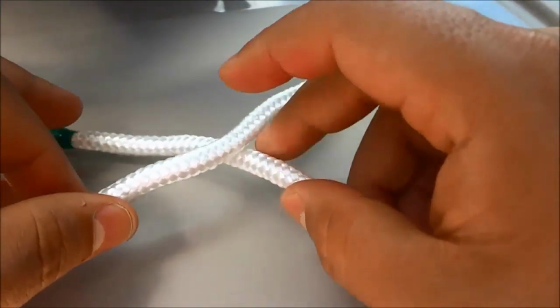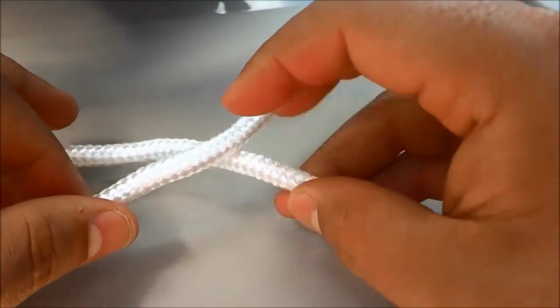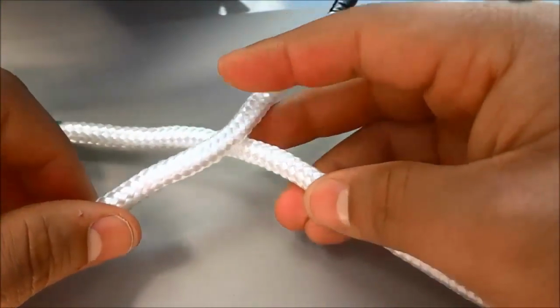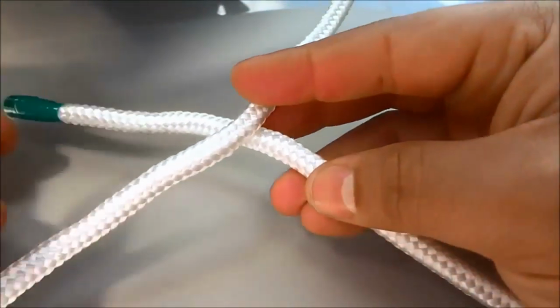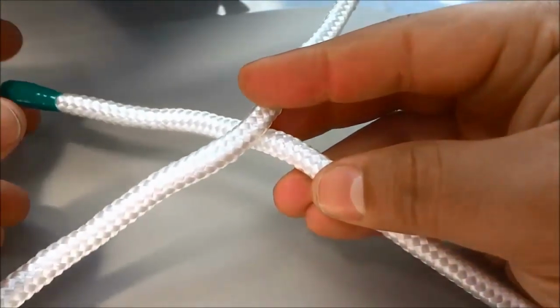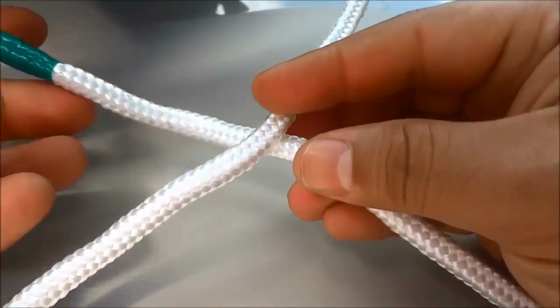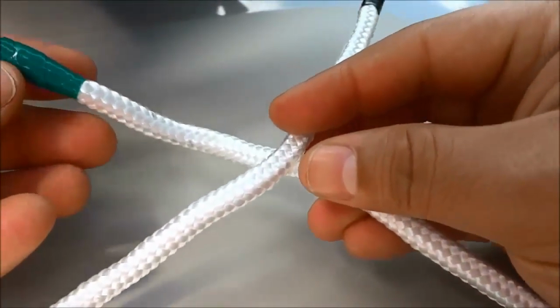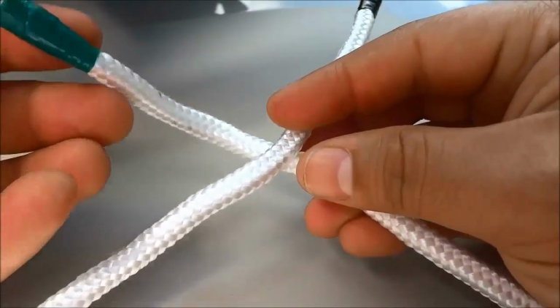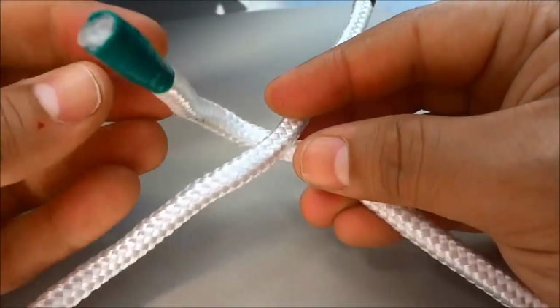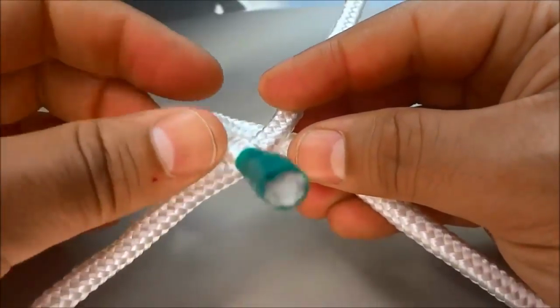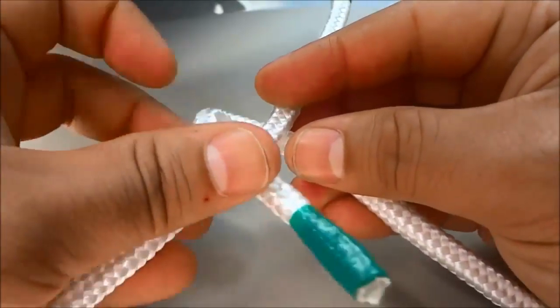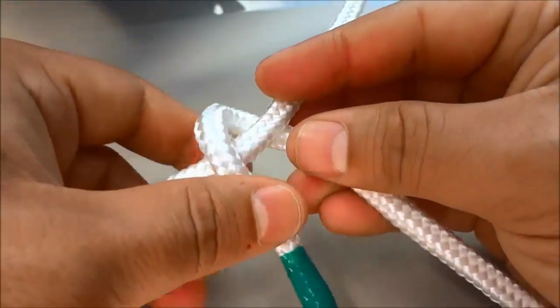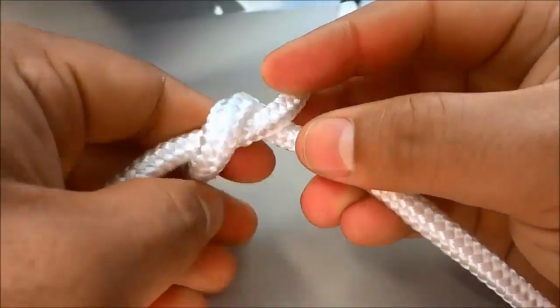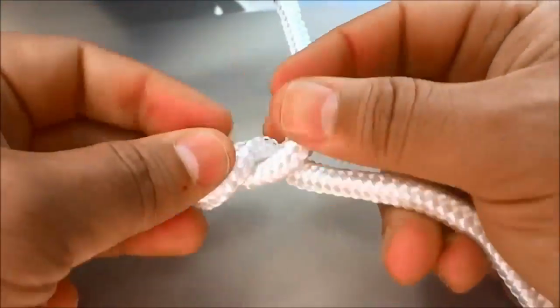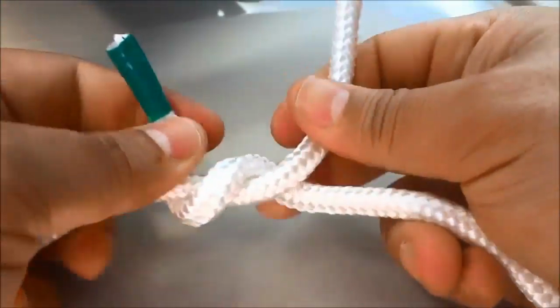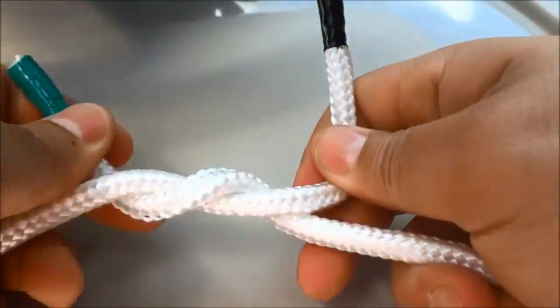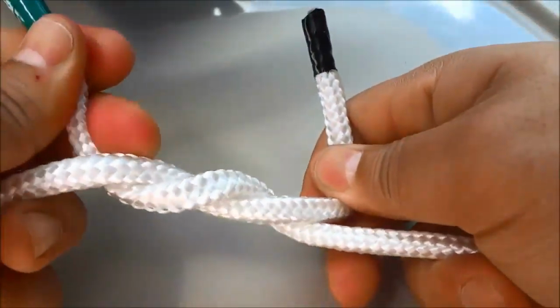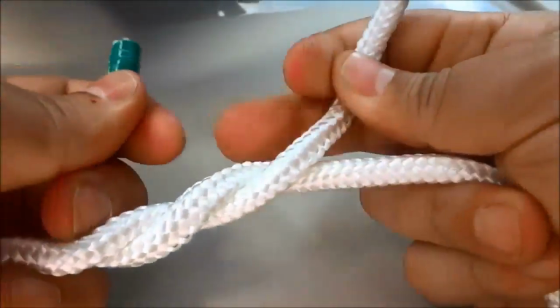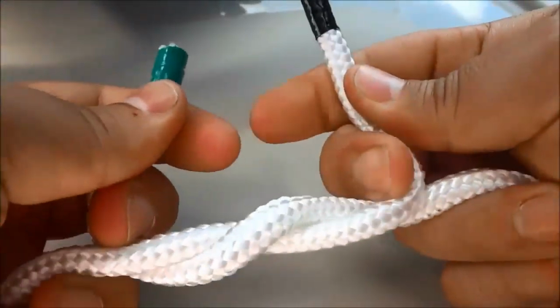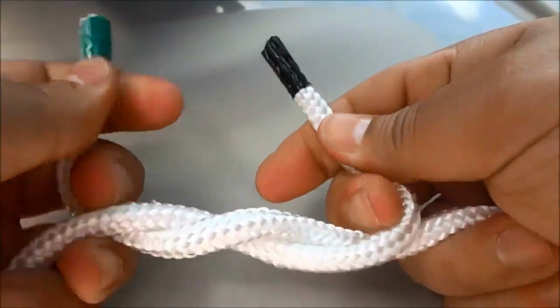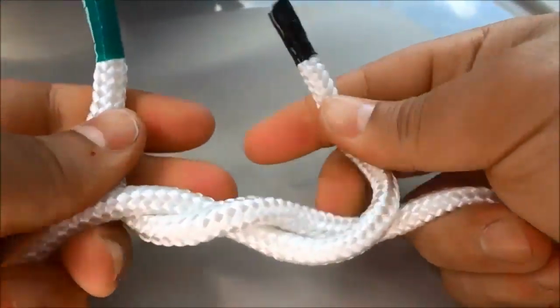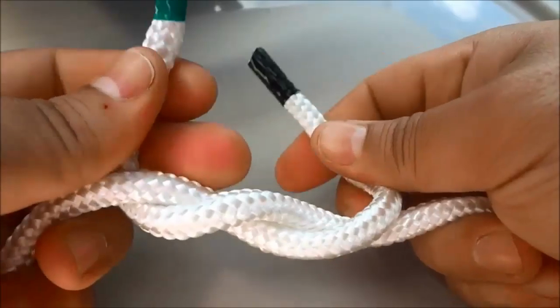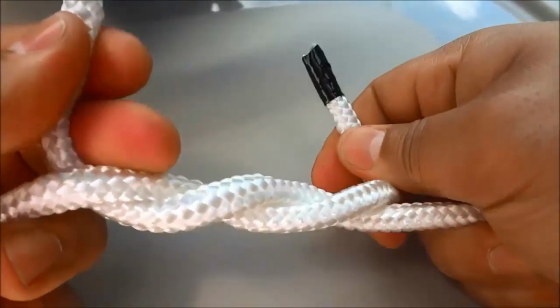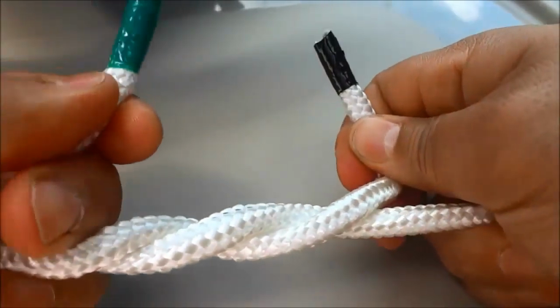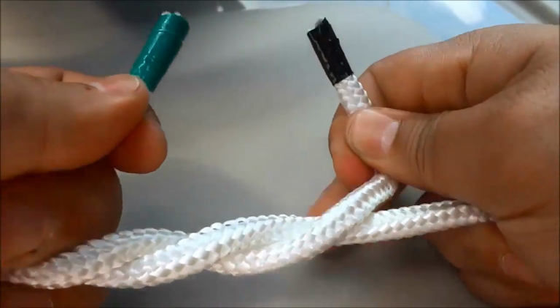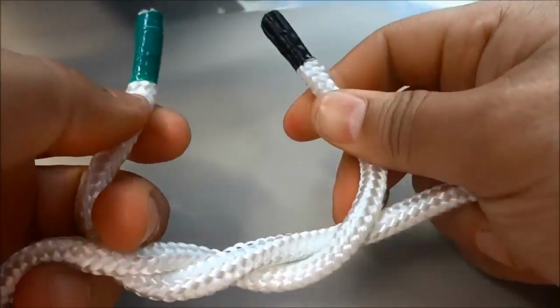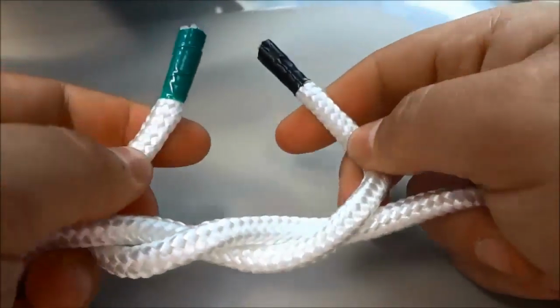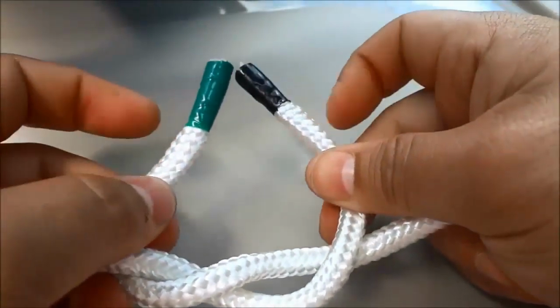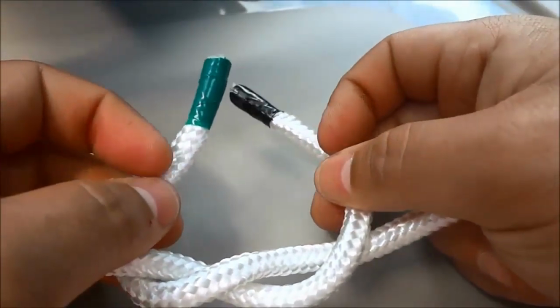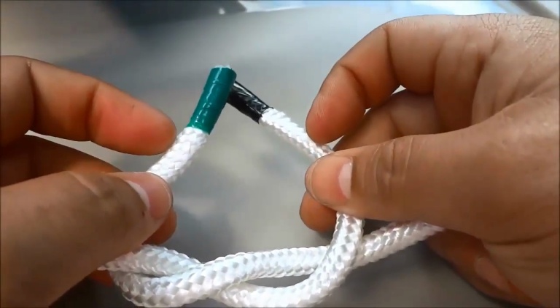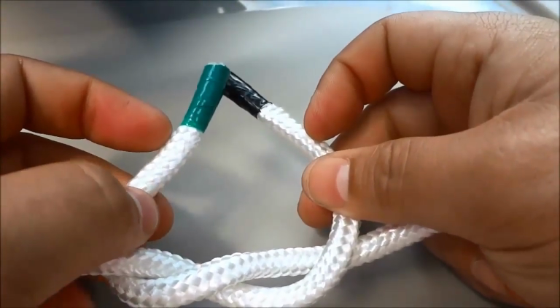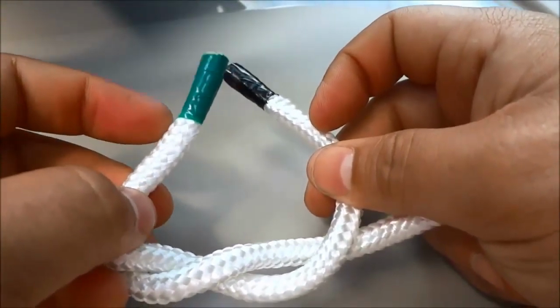Now I'm going to take the opposite end, which is the green end, and loop it around just like that. I'm just going to pull on the rope ends to get some more slack.